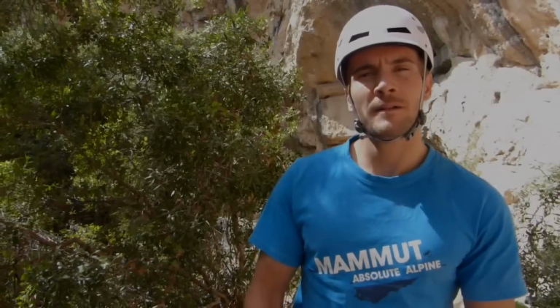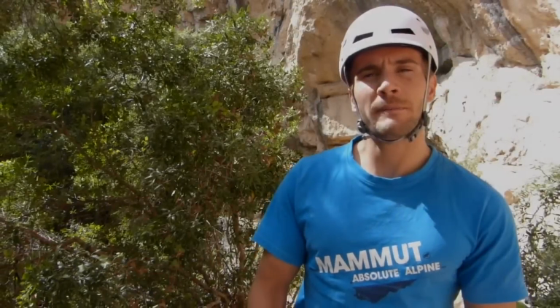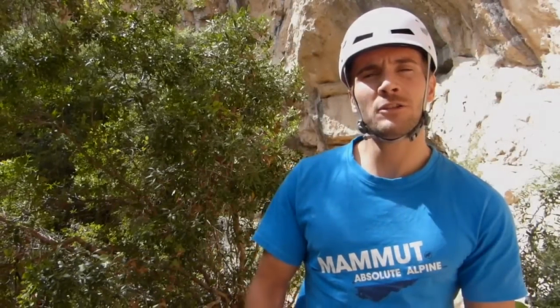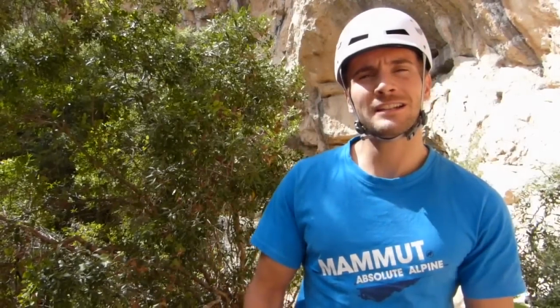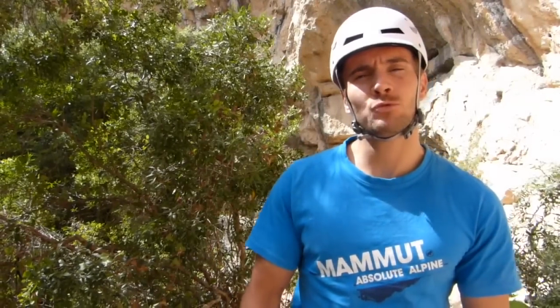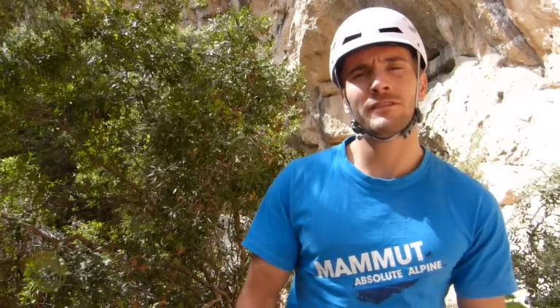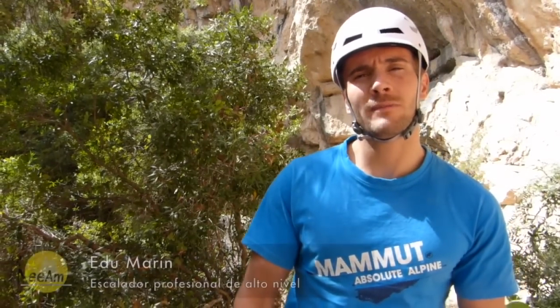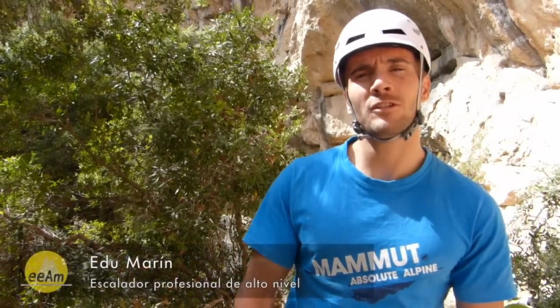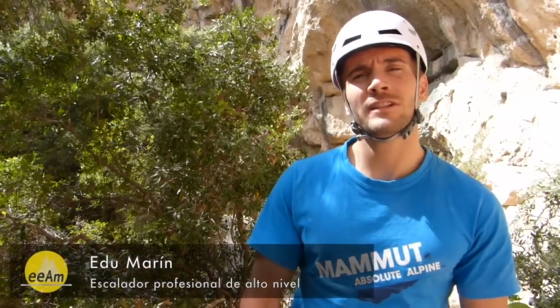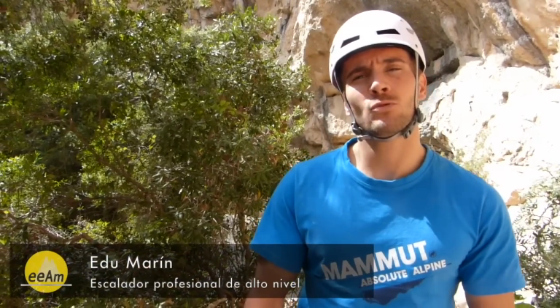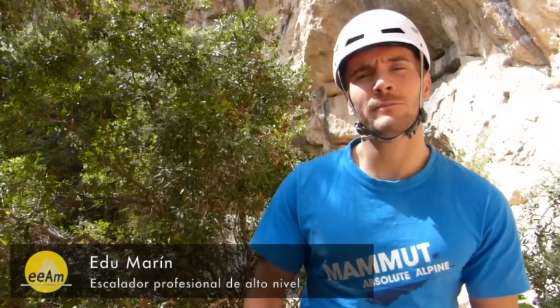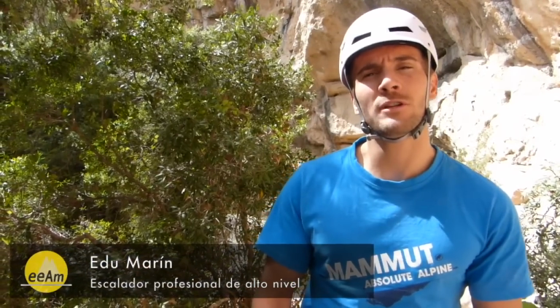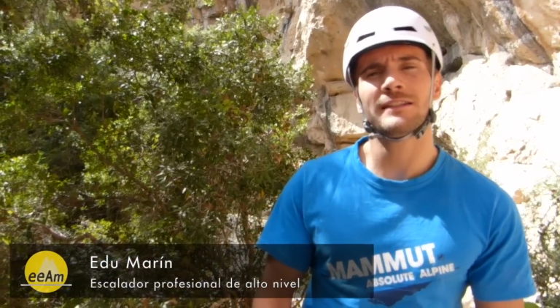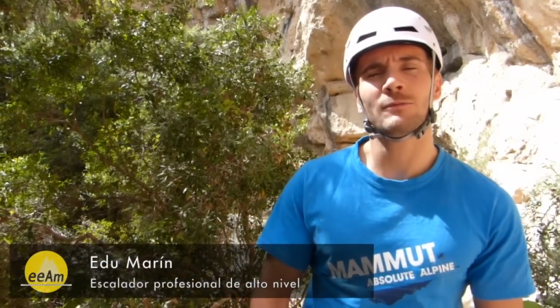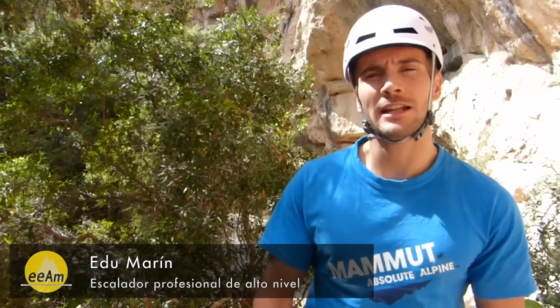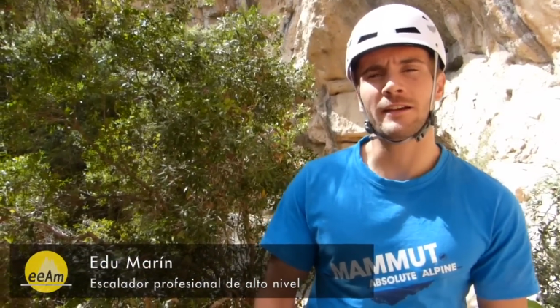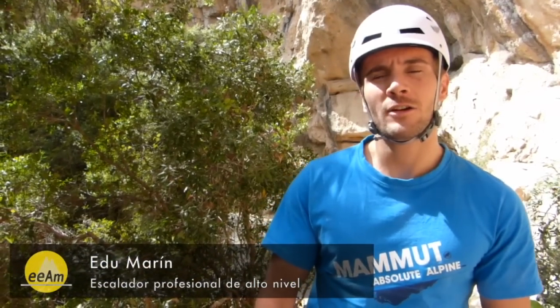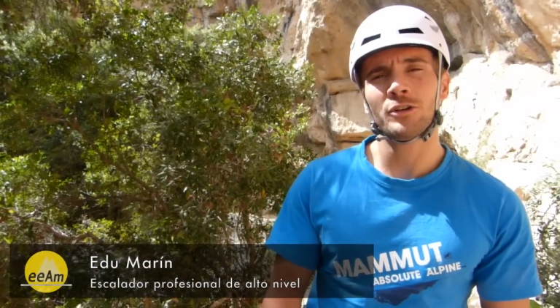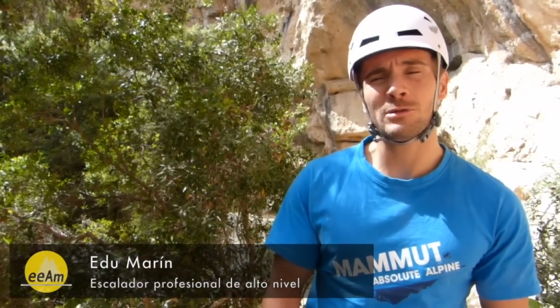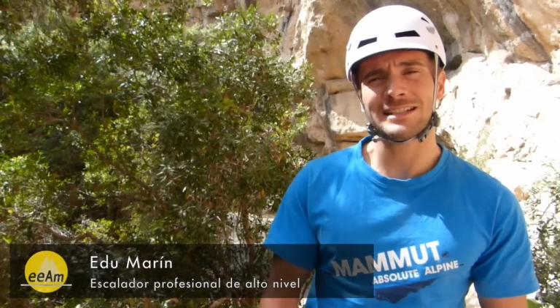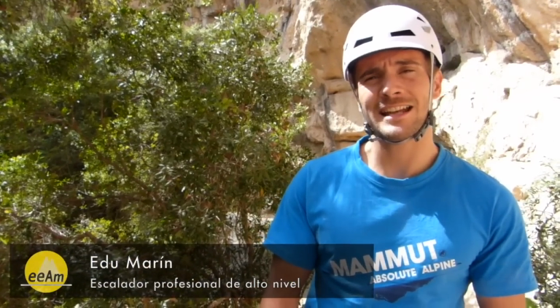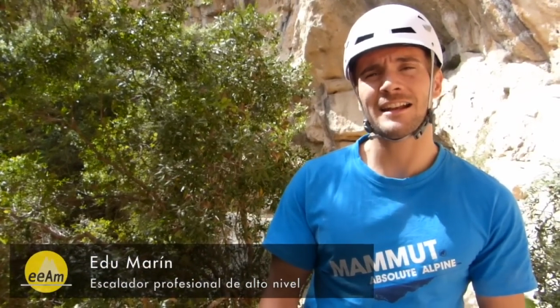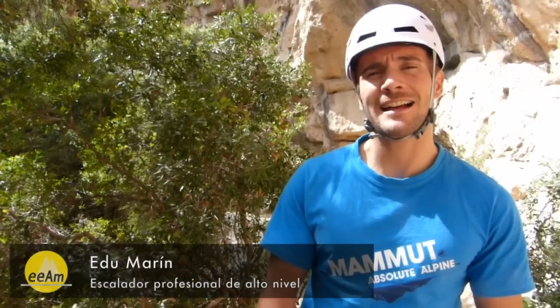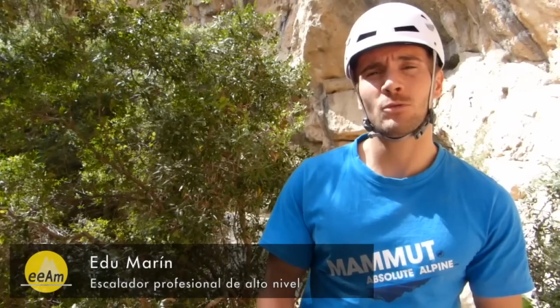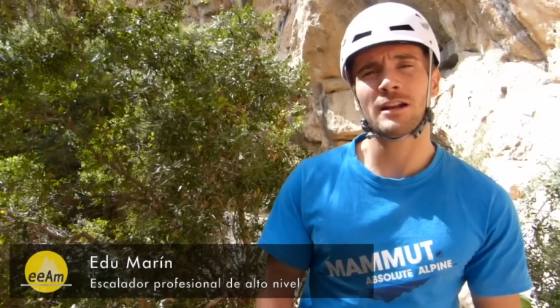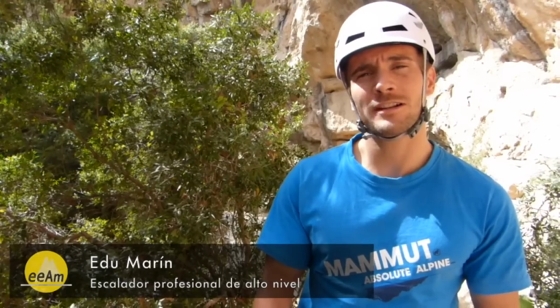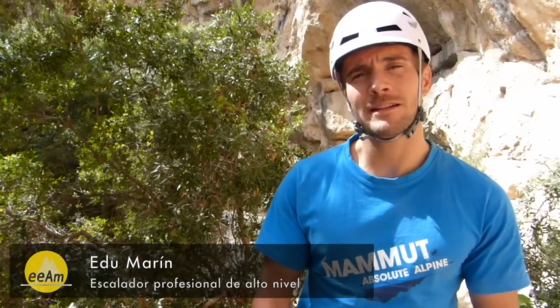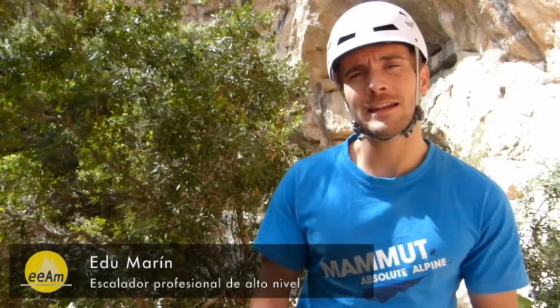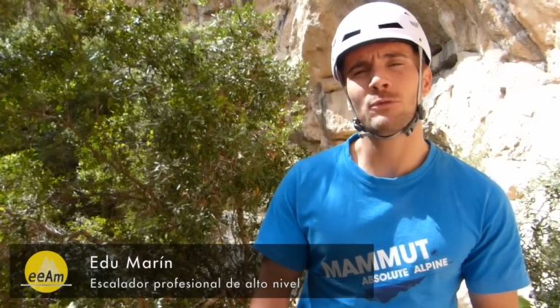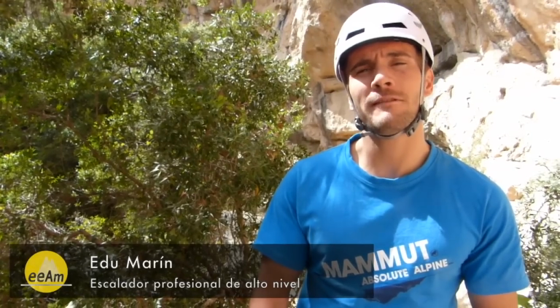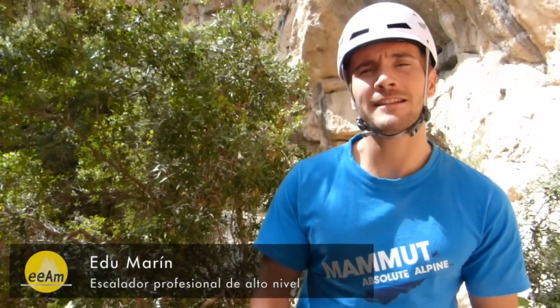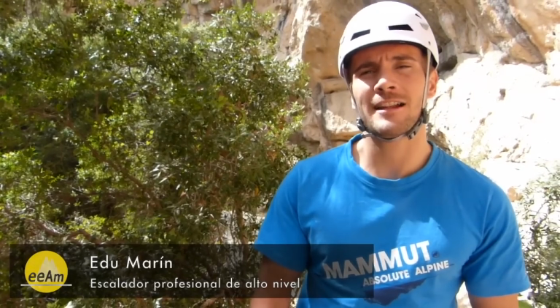Welcome to the Capsules of the Spanish School of Alta Montaña. Today we are going to show you how to belay correctly on a sport climbing route.